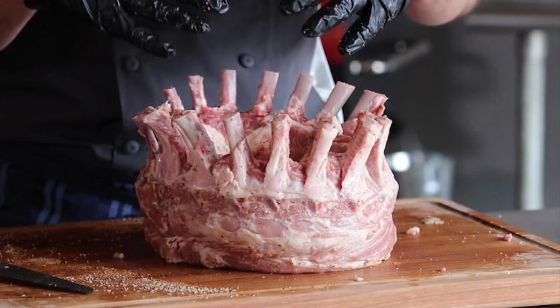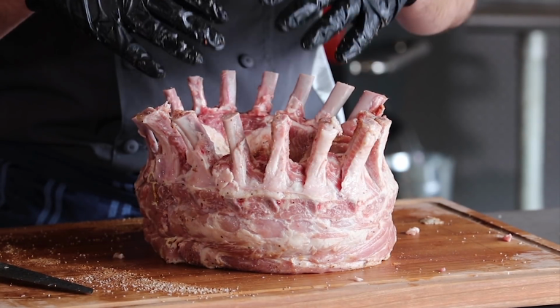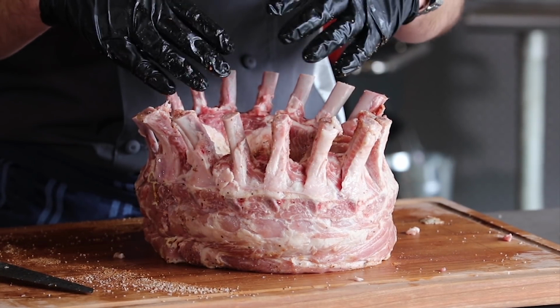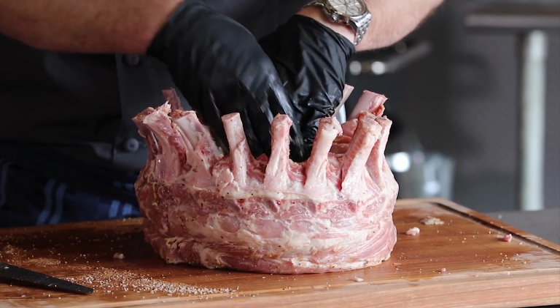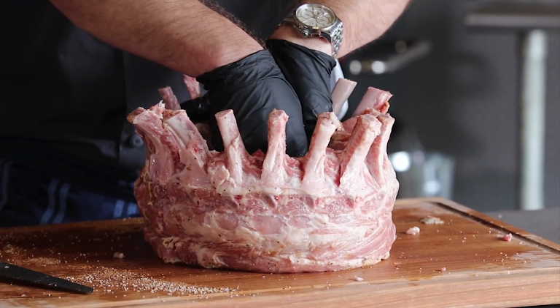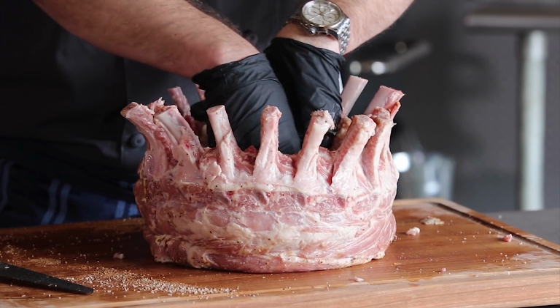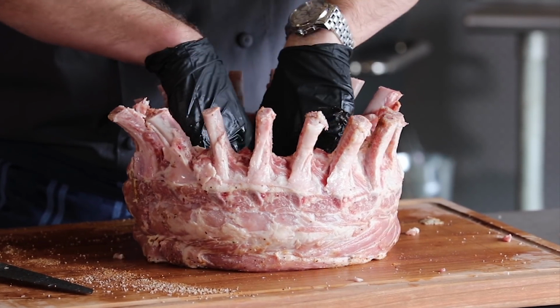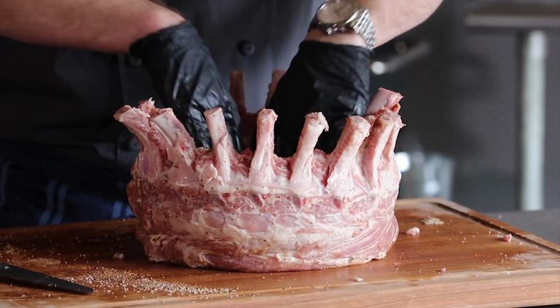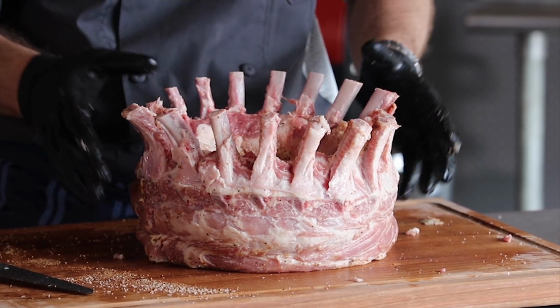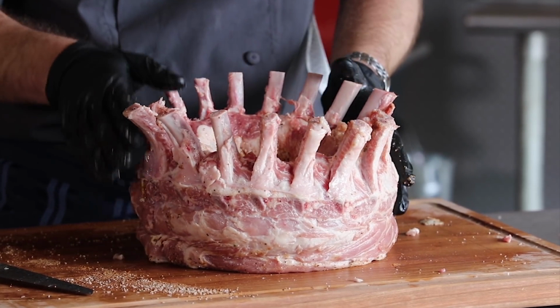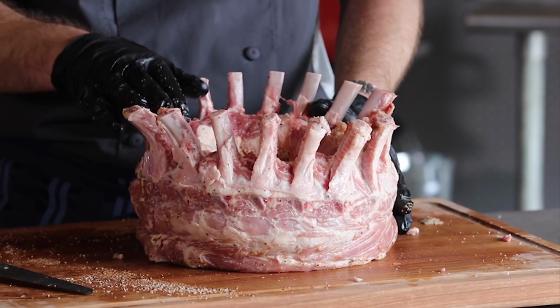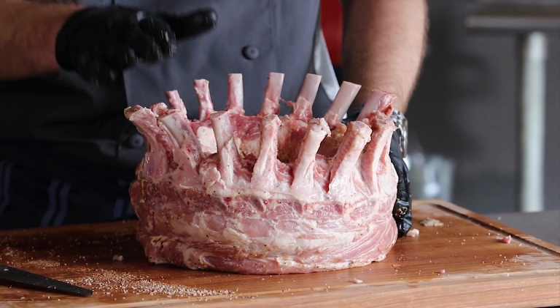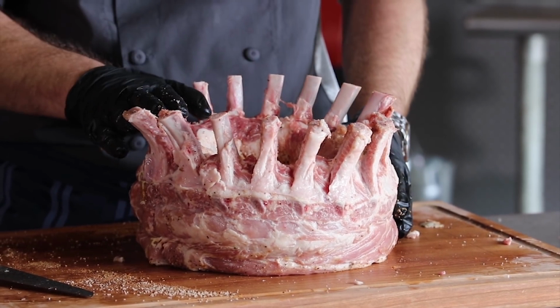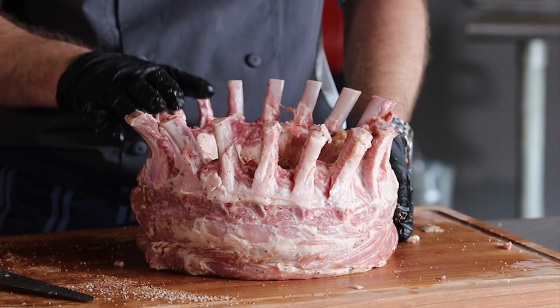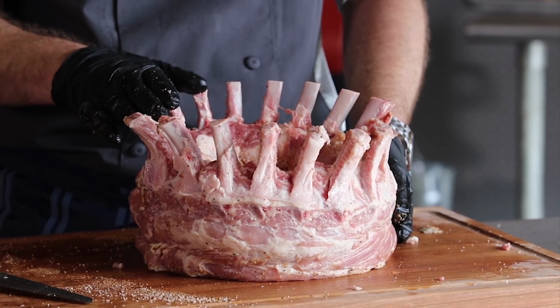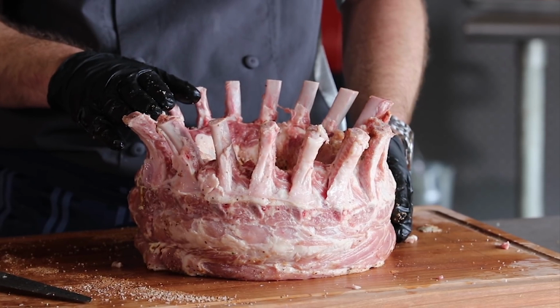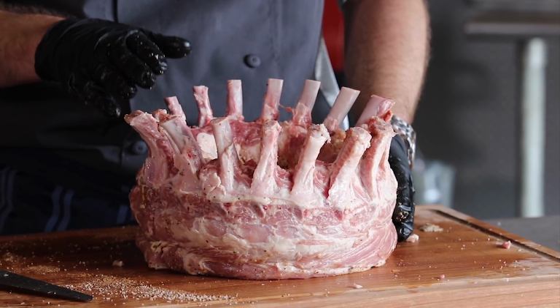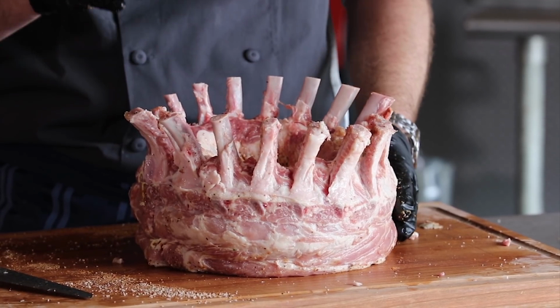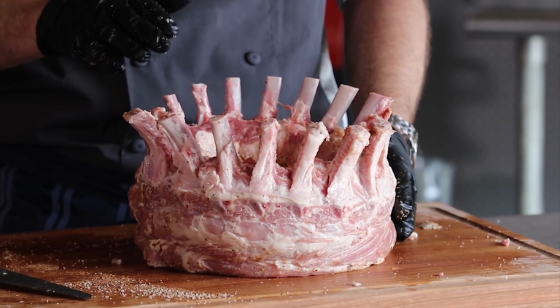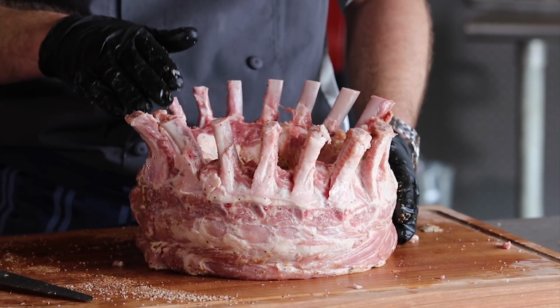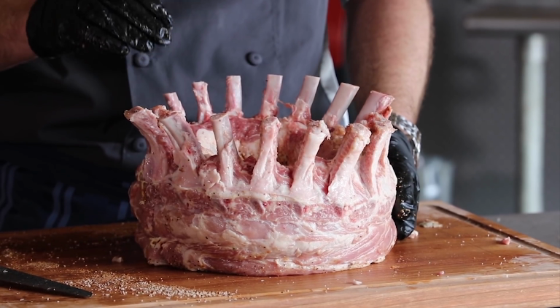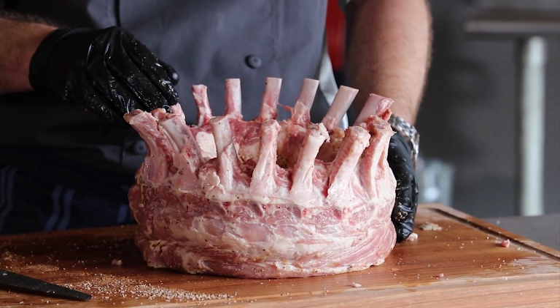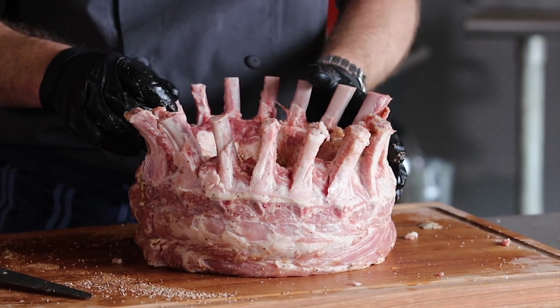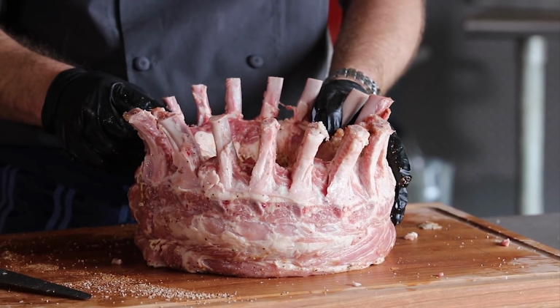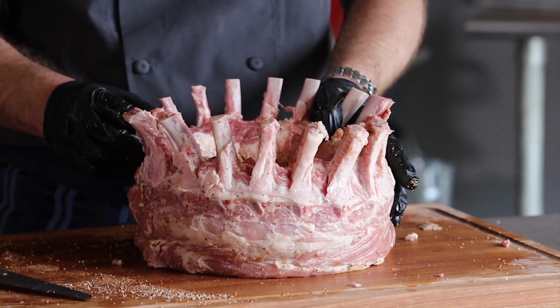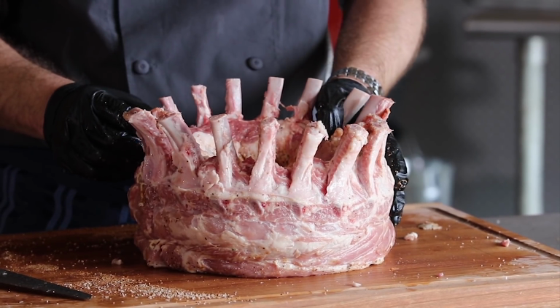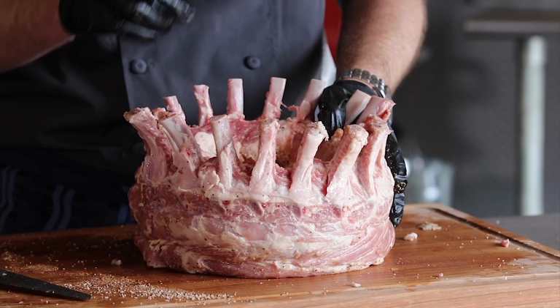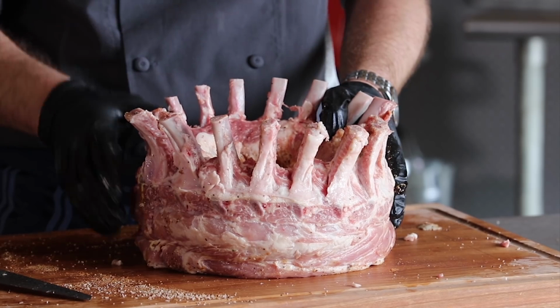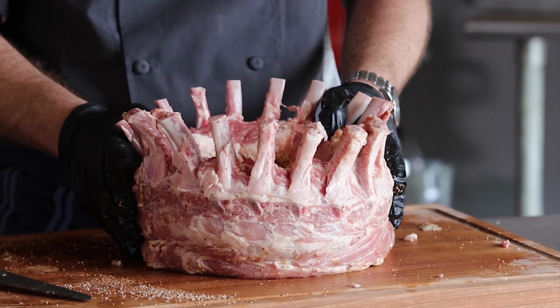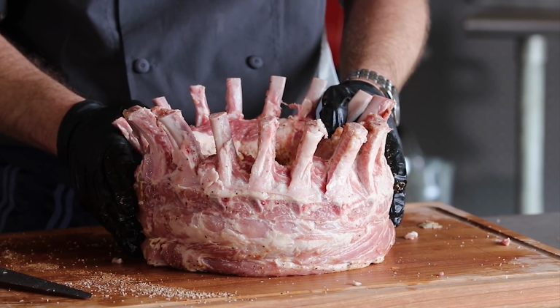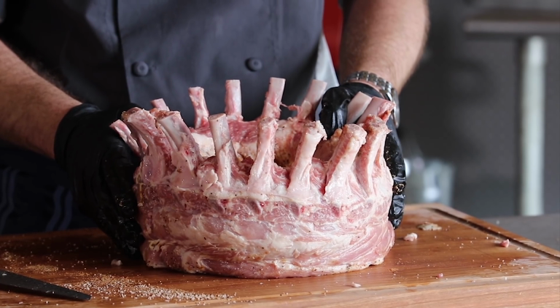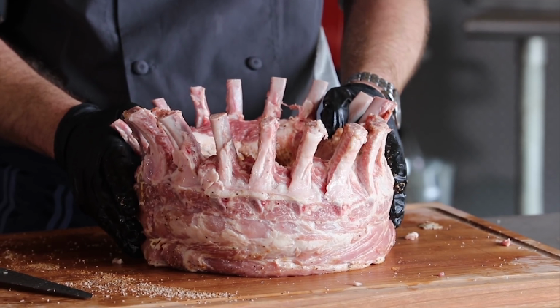There you have your crown roasted pork looking beautiful. We're going to cook this bad boy at 325 degrees for about 90 minutes or so — we're looking for an internal of 140 degrees. We'll see you at the Rec Tec.